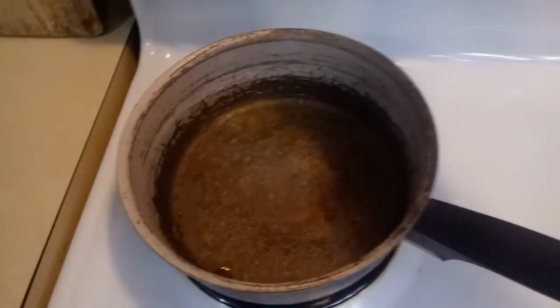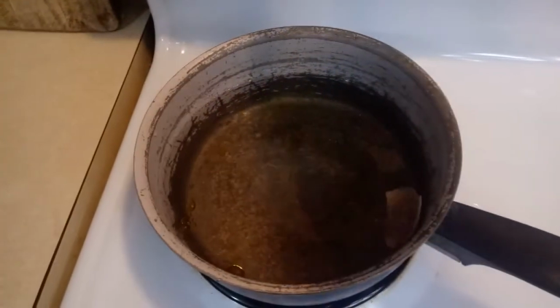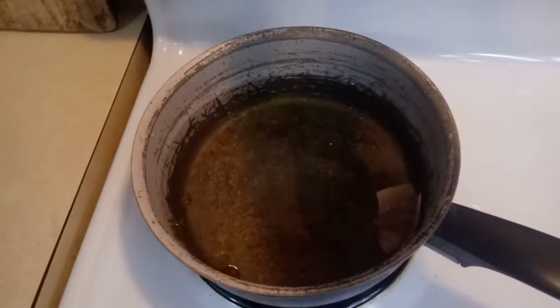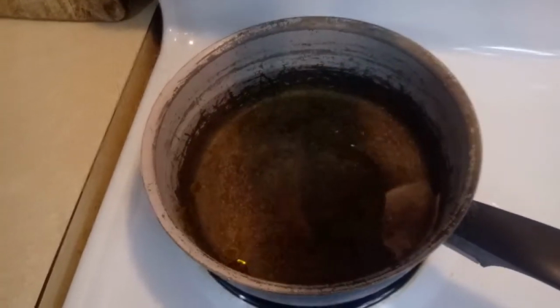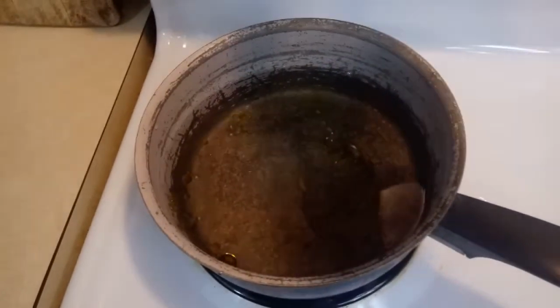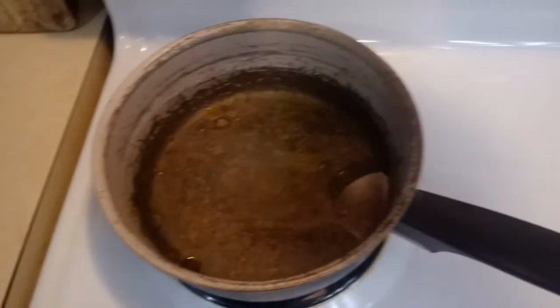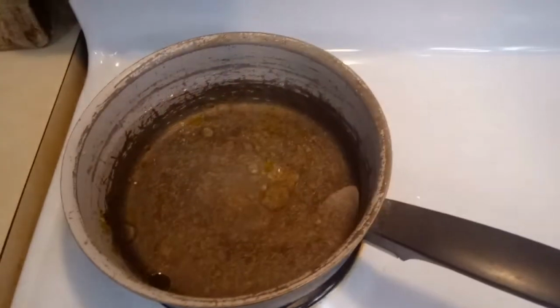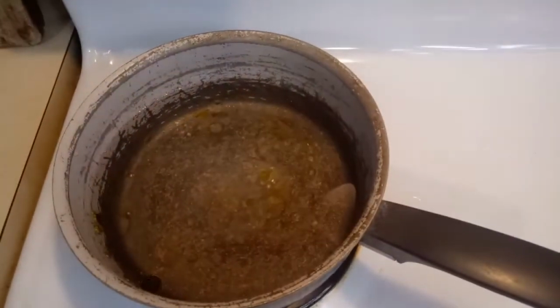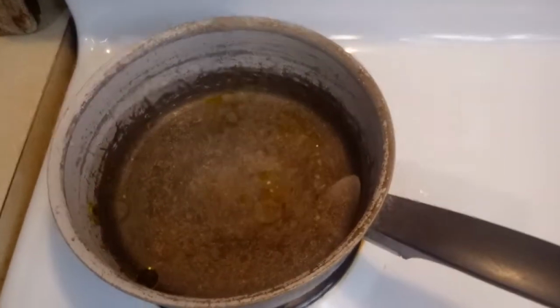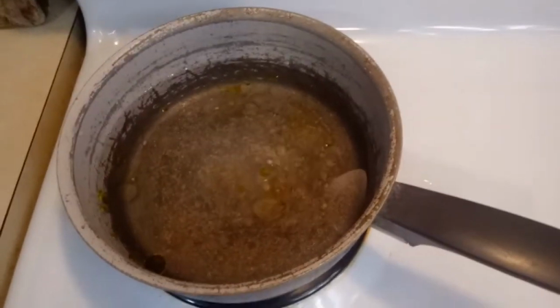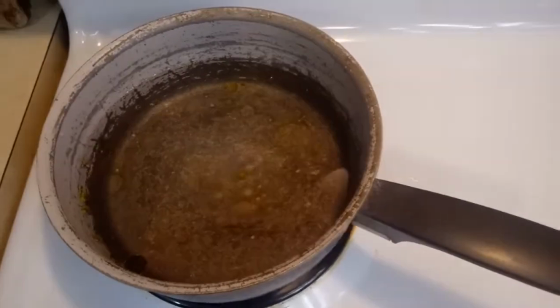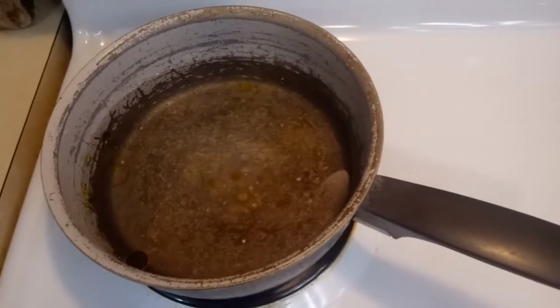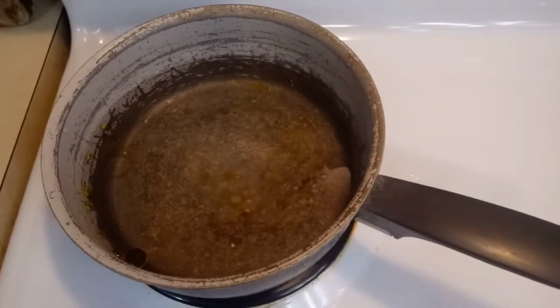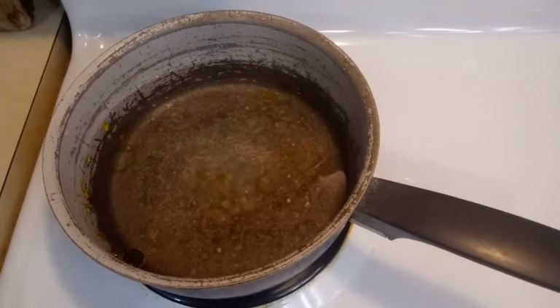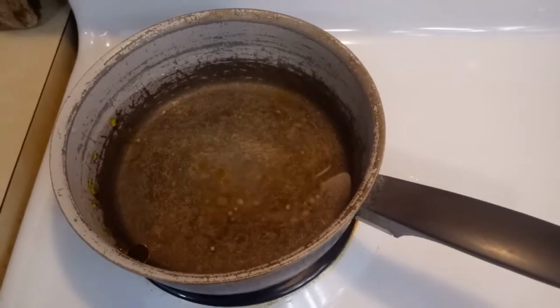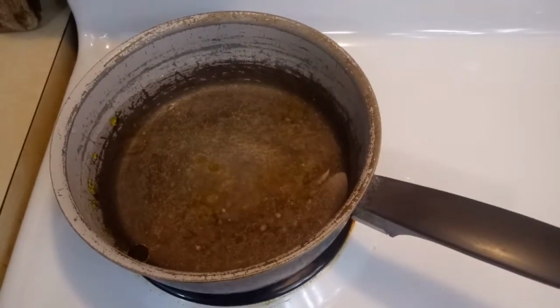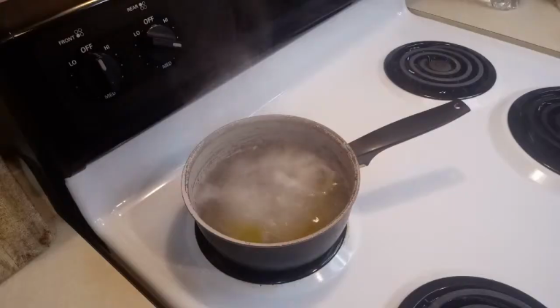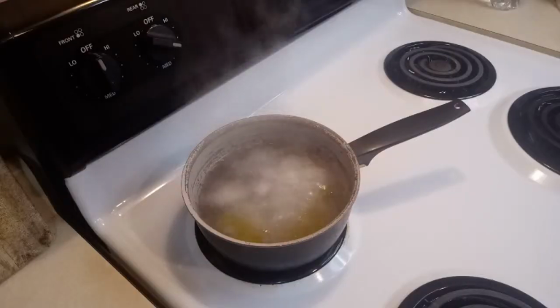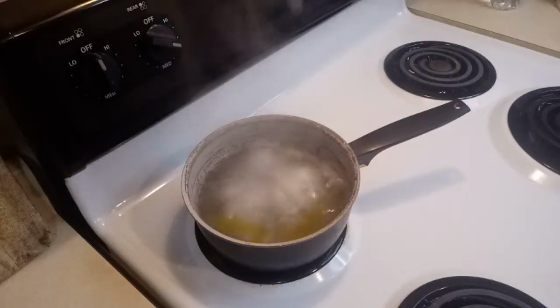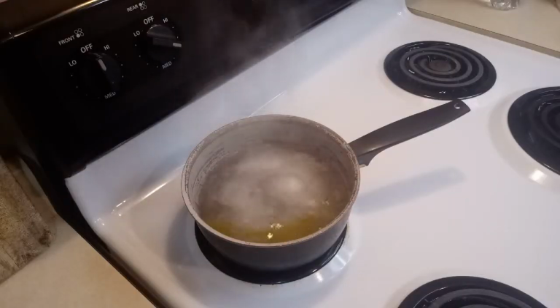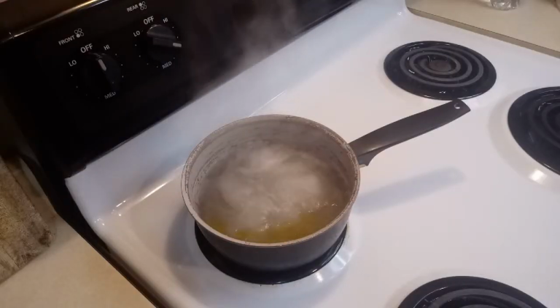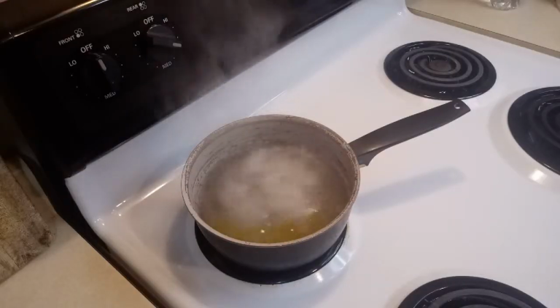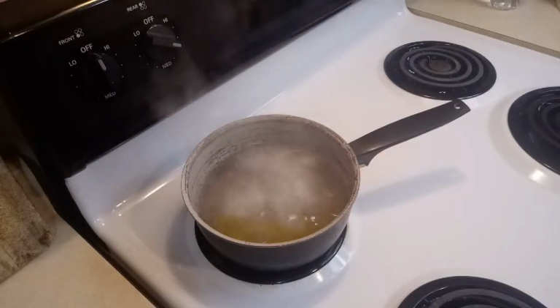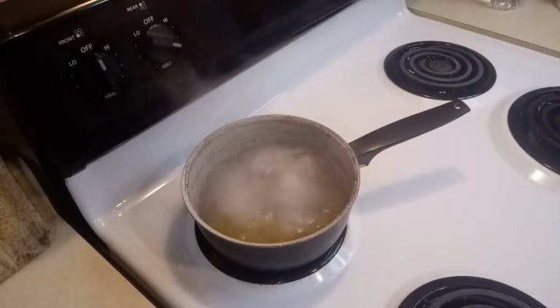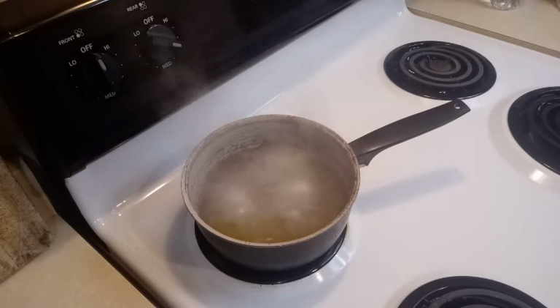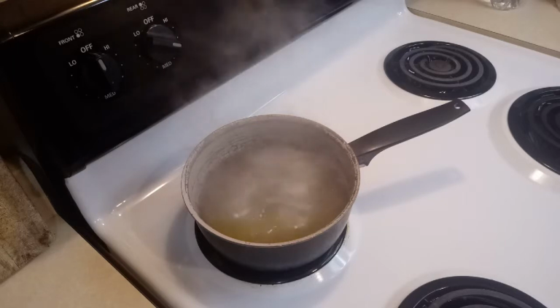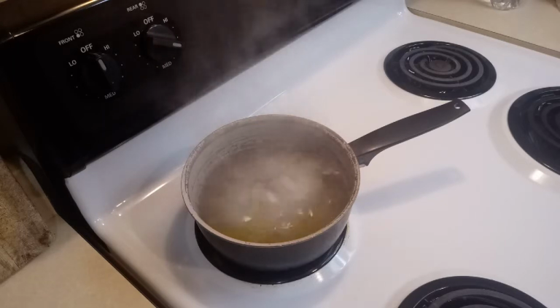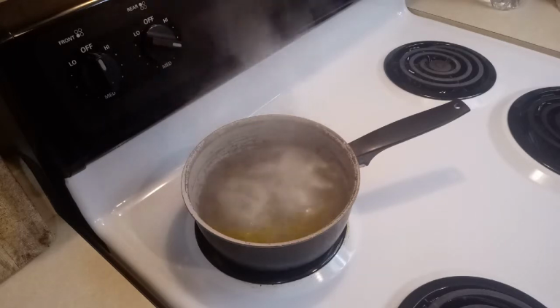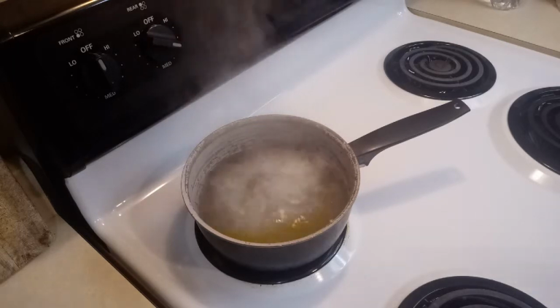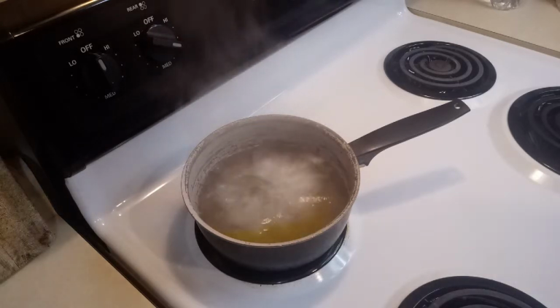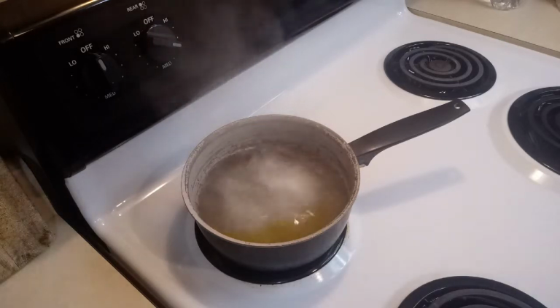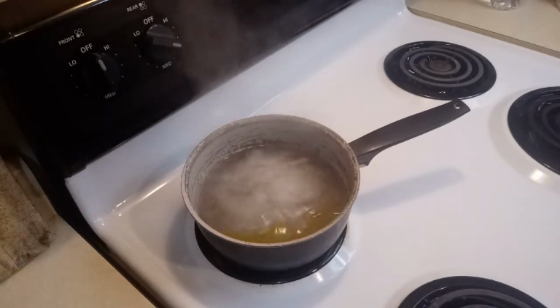Put it on the heat and let it go until it gets to a boil. Now that your water is completely boiling, here's what you're going to do at this point.